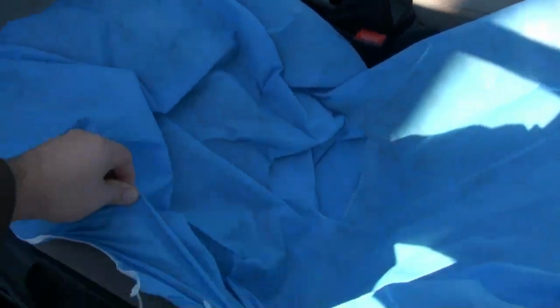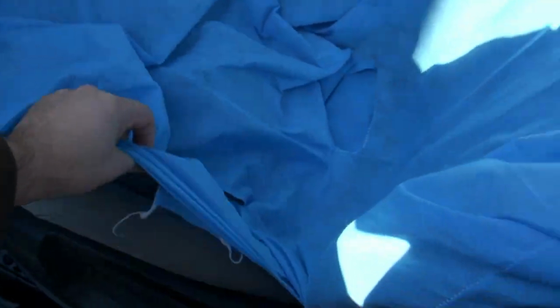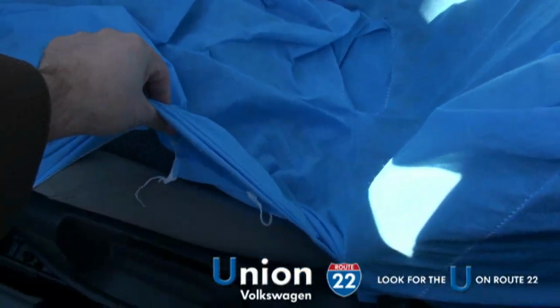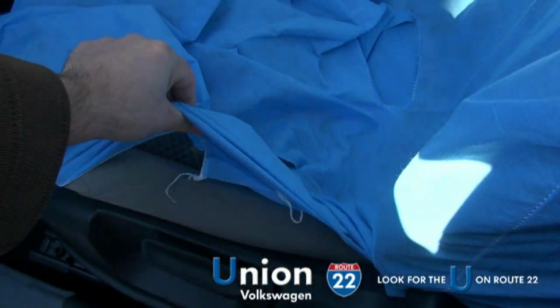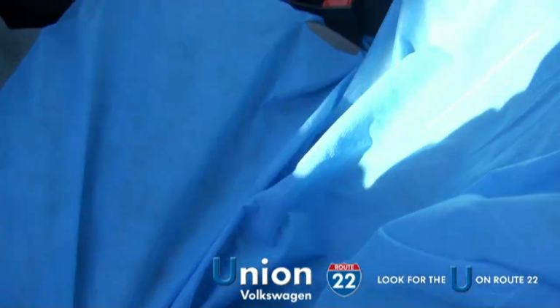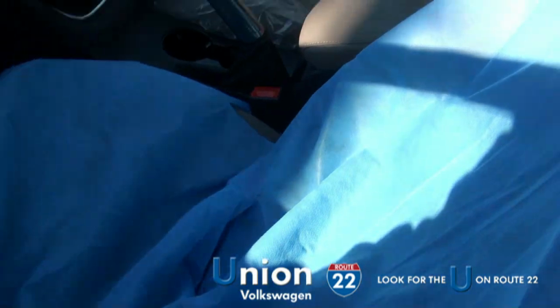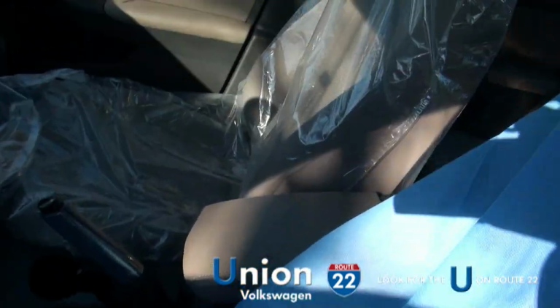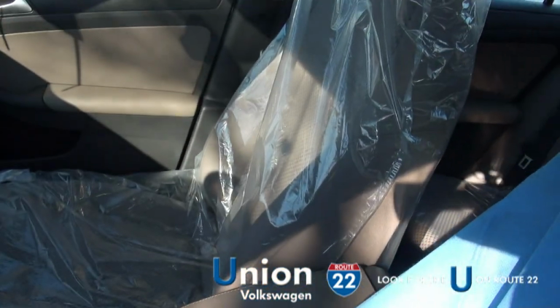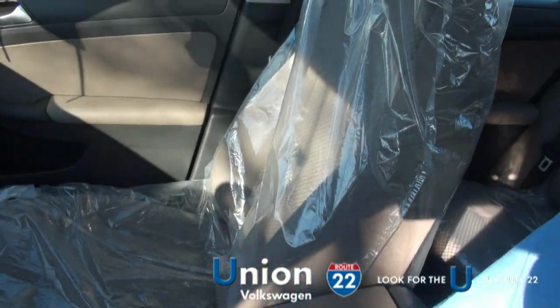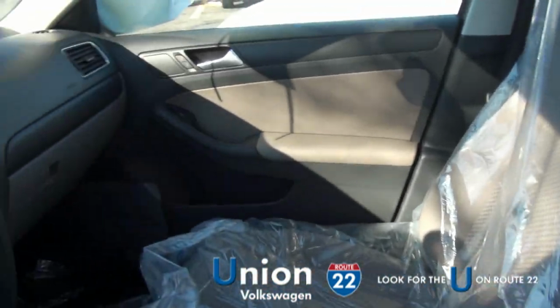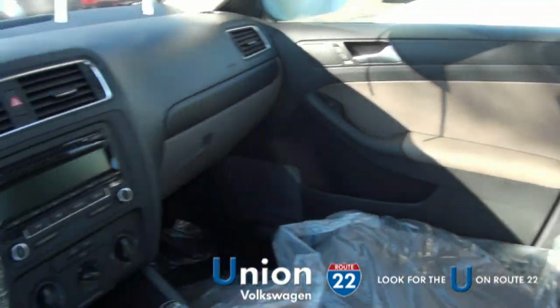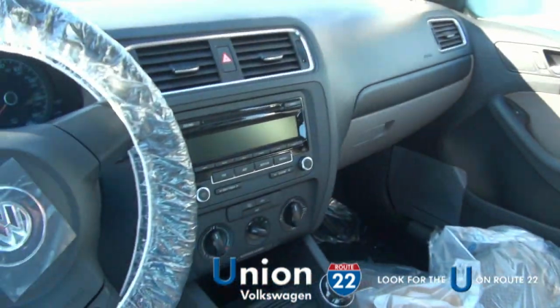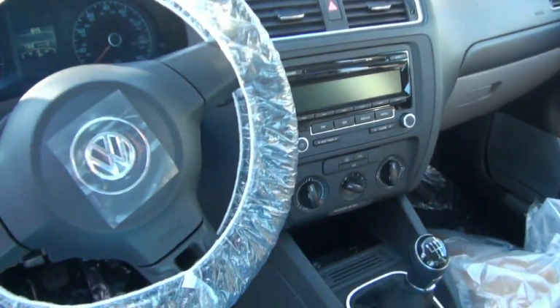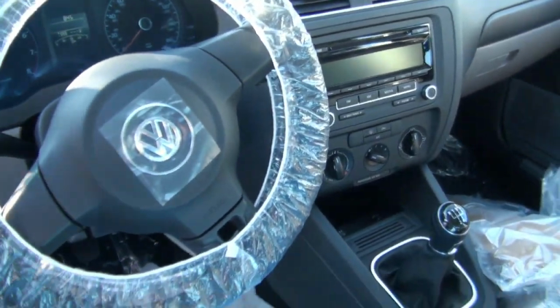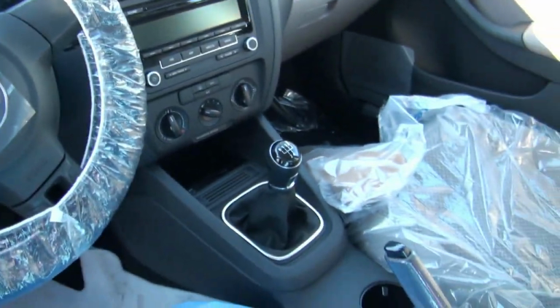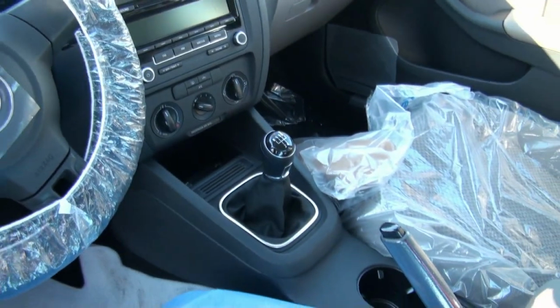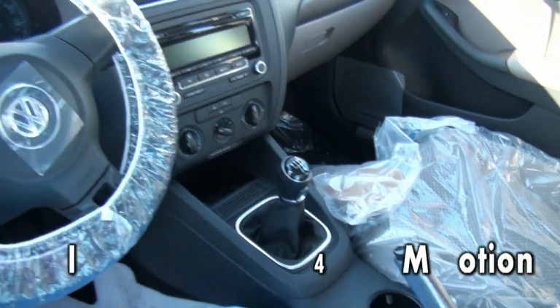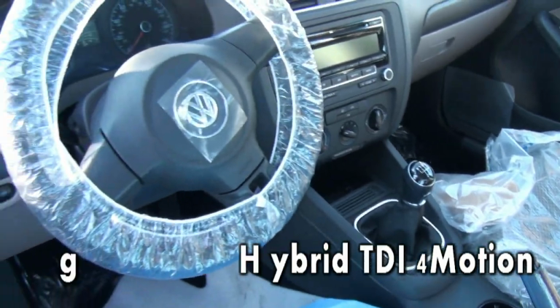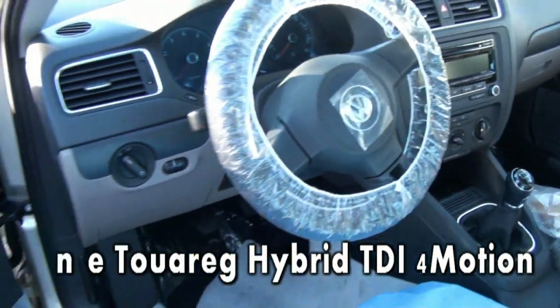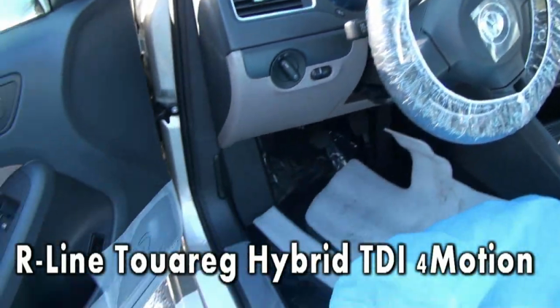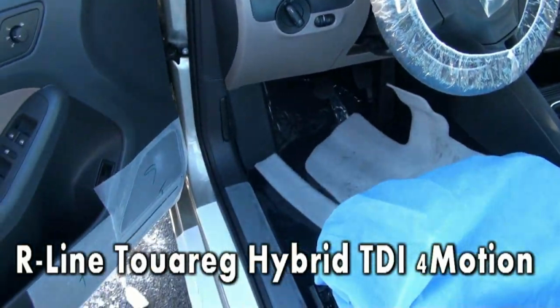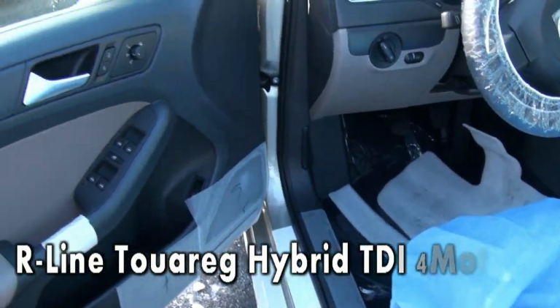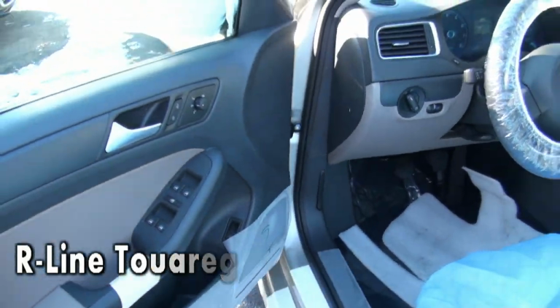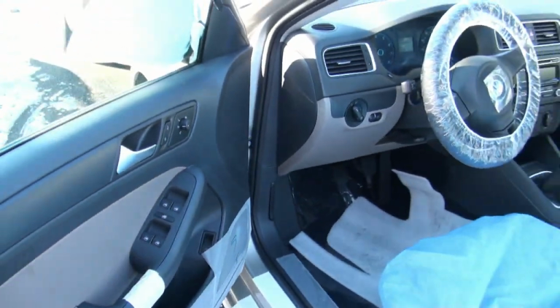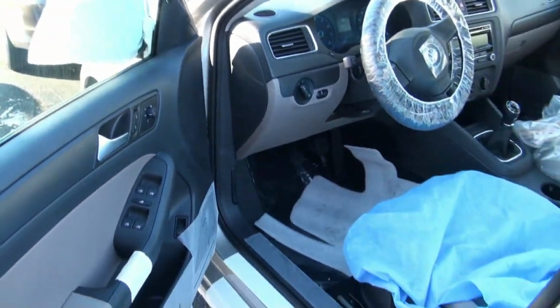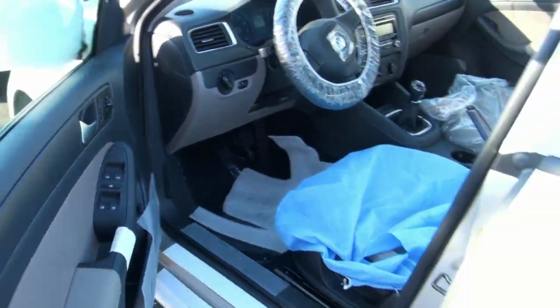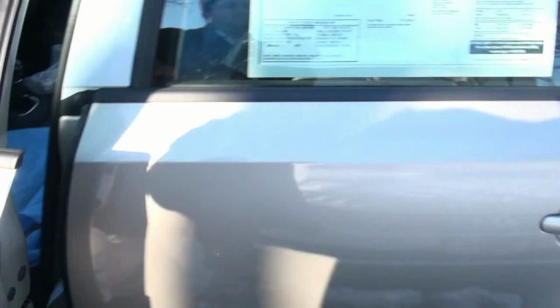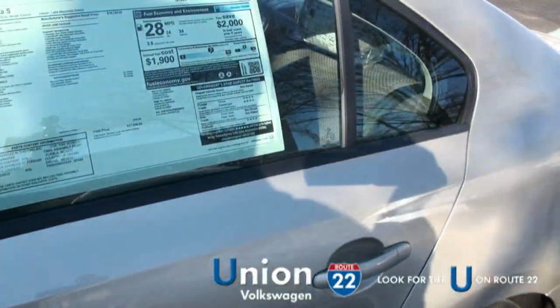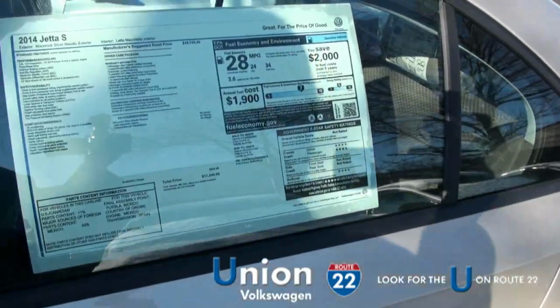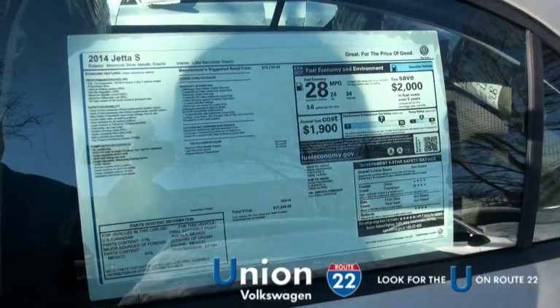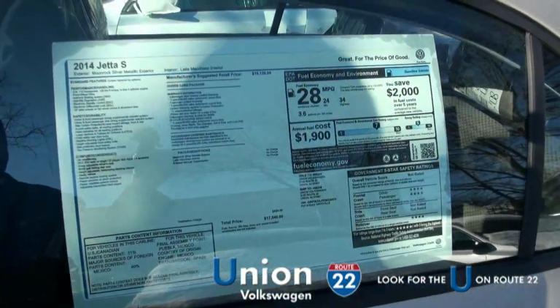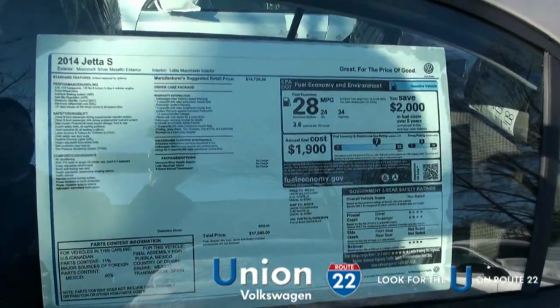I'll just kind of show you — a little hard to see — but a very nice looking Mocha interior. Five-speed transmission. All the protective material is still on it, so this way it stays nice and clean for you.